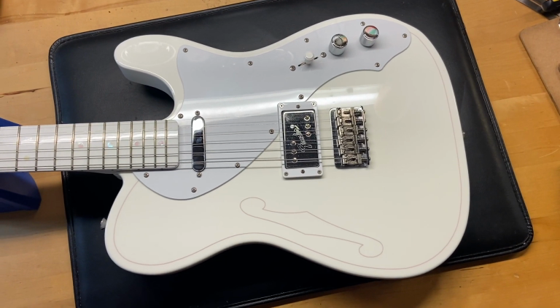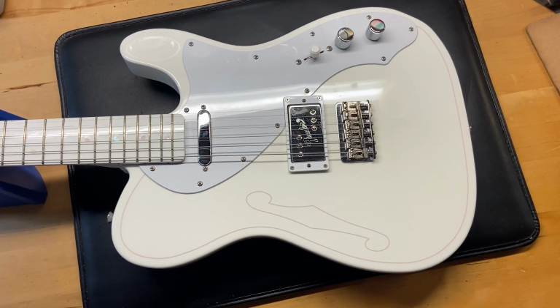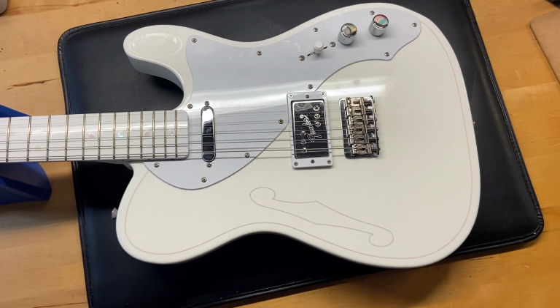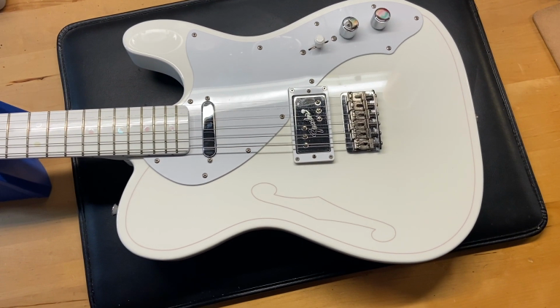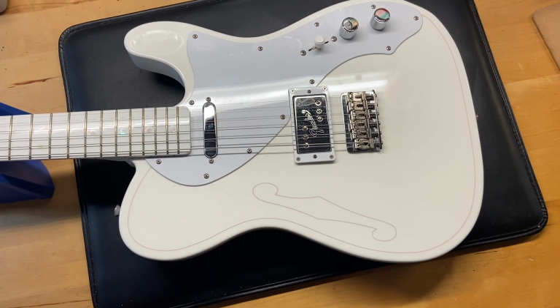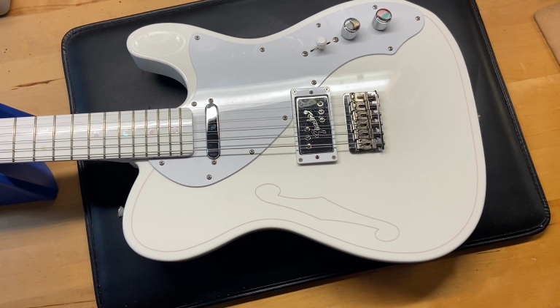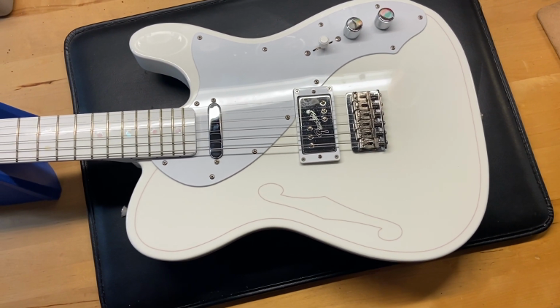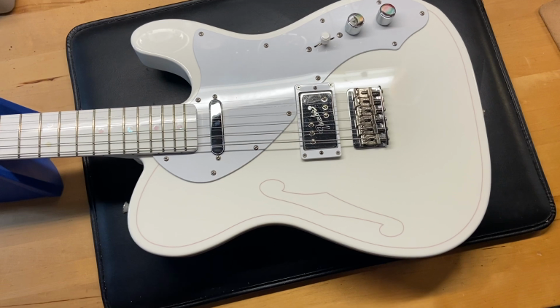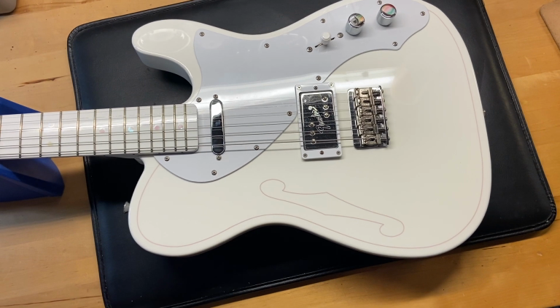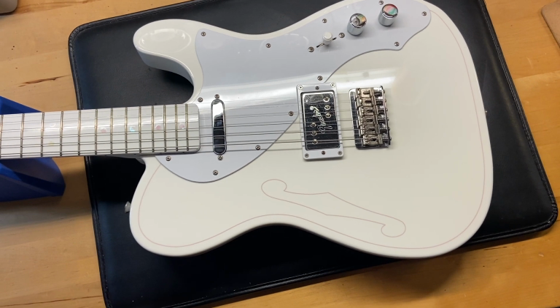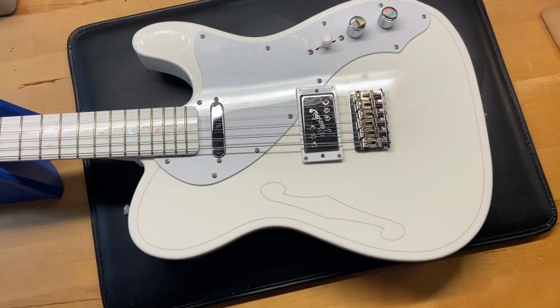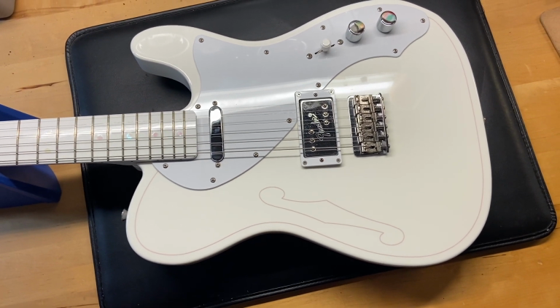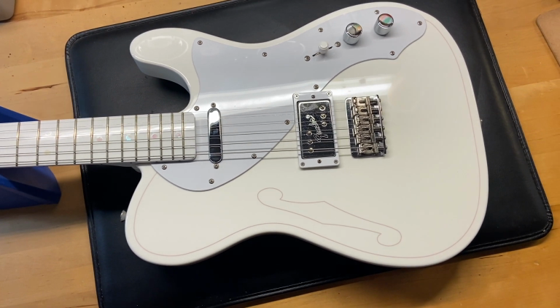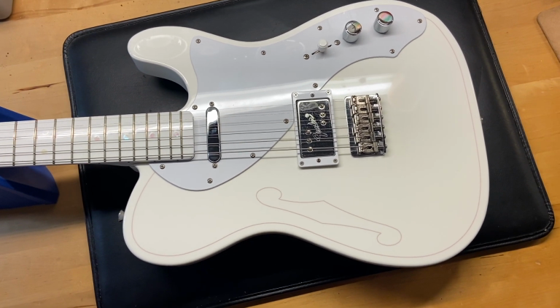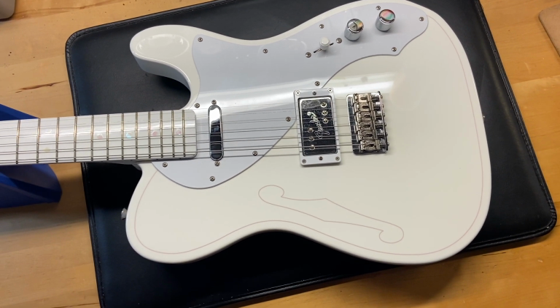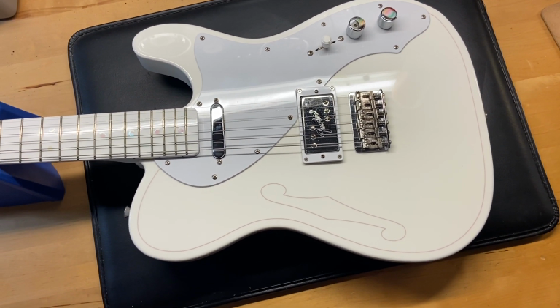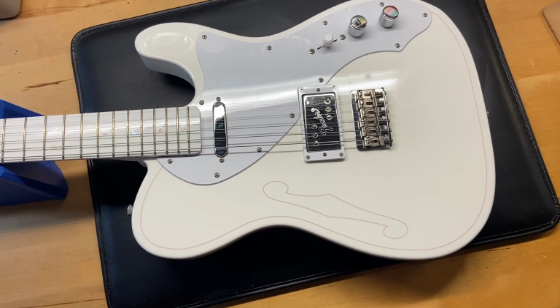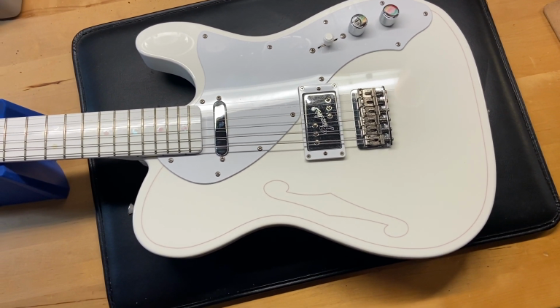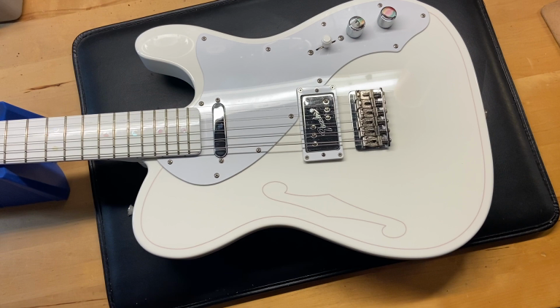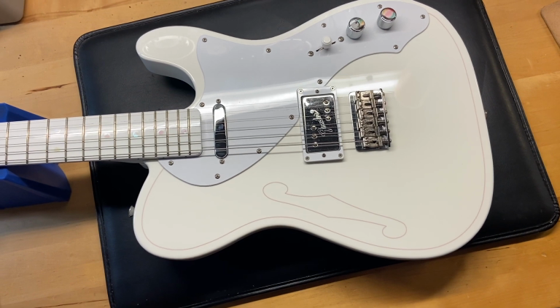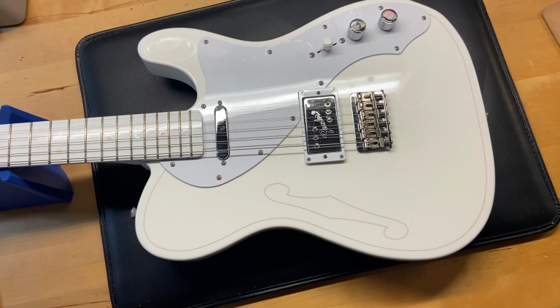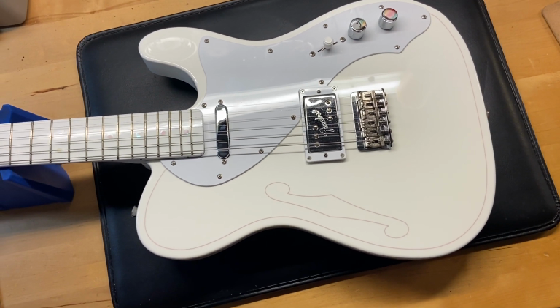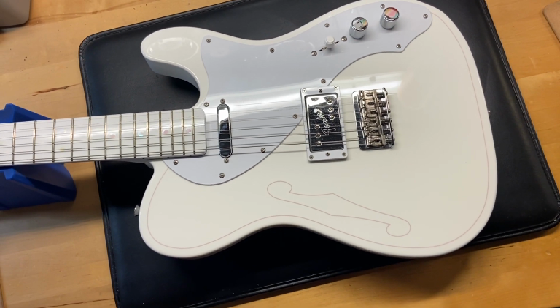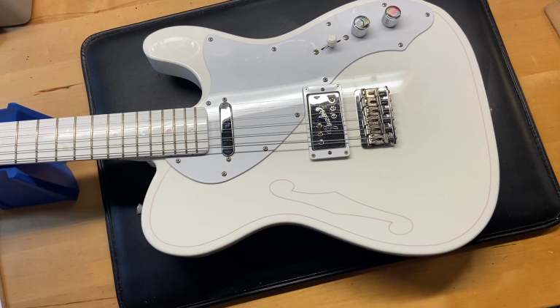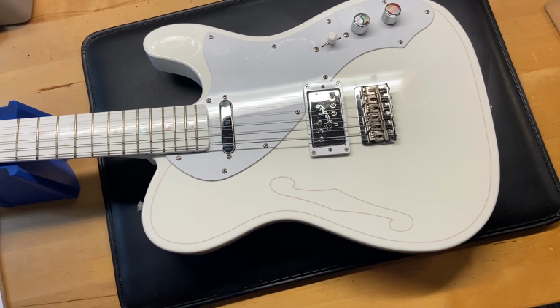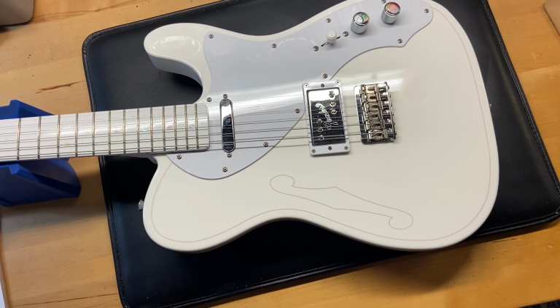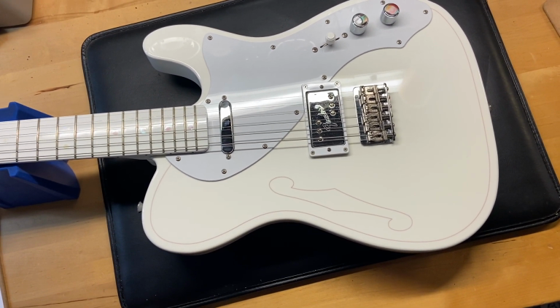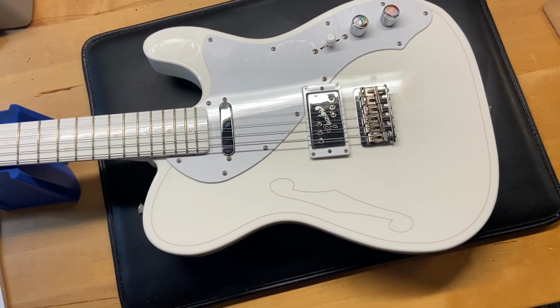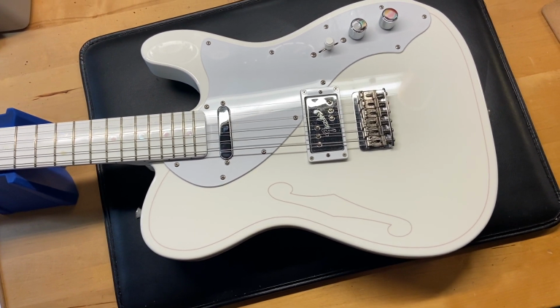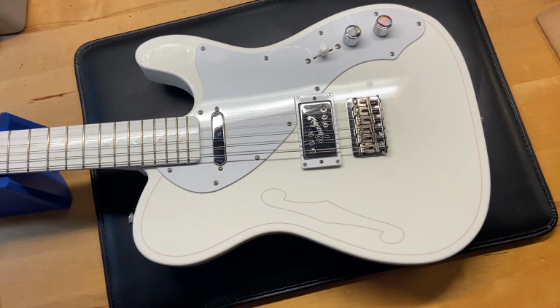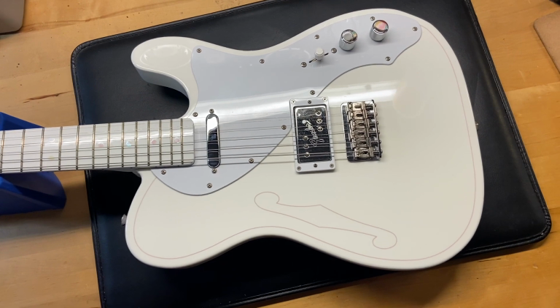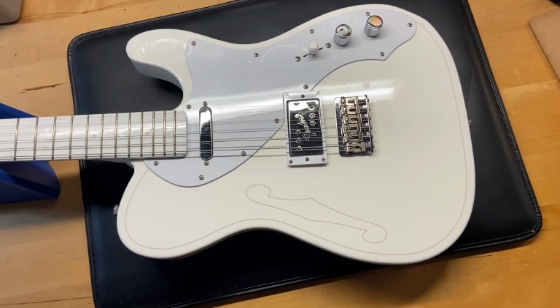Here is our 2019 Fender Silent Siren Telecaster in white. I really like this Tele. It comes with a bag. I gave this one a 9 out of 10 — it just has some light scratches and a few small dings. We call it excellent condition. Some of the specs on this one.